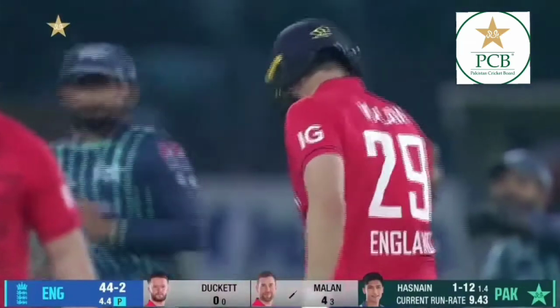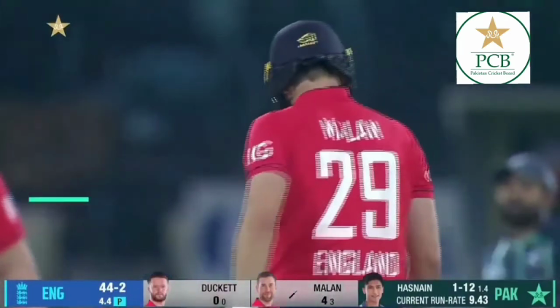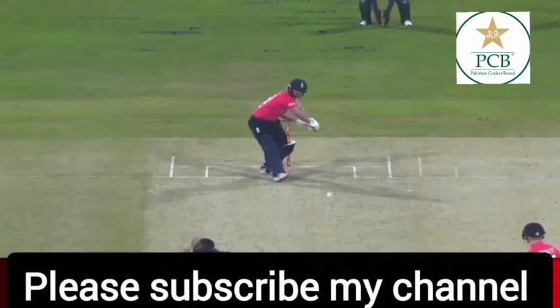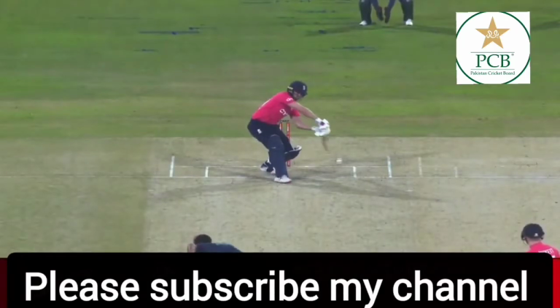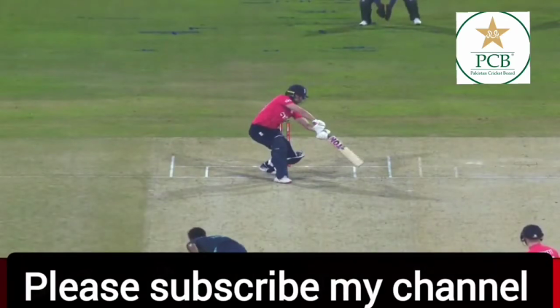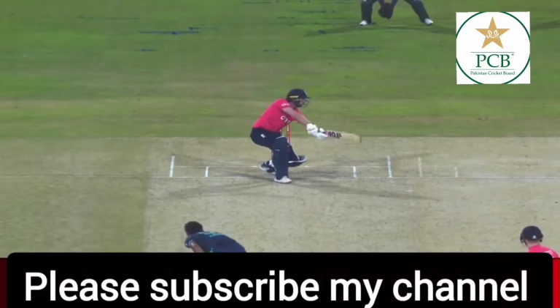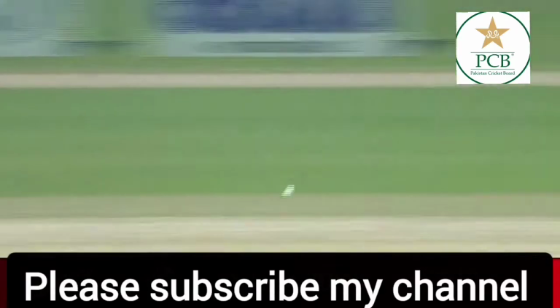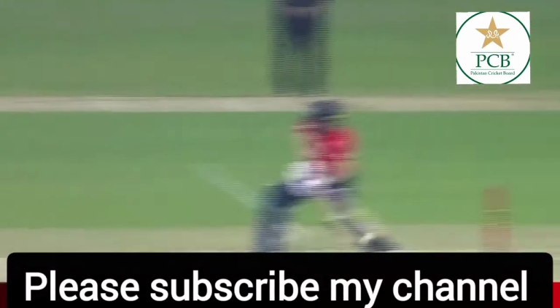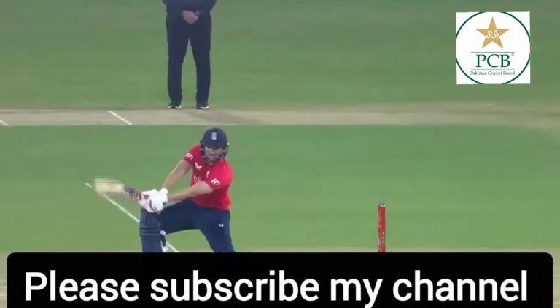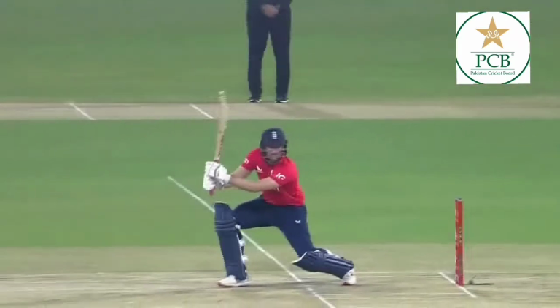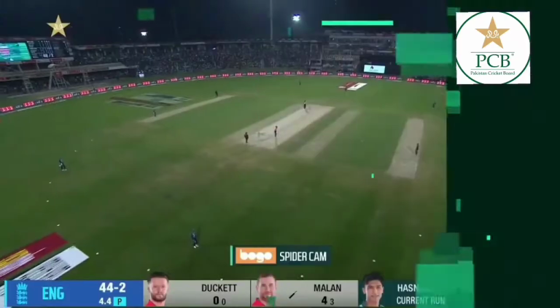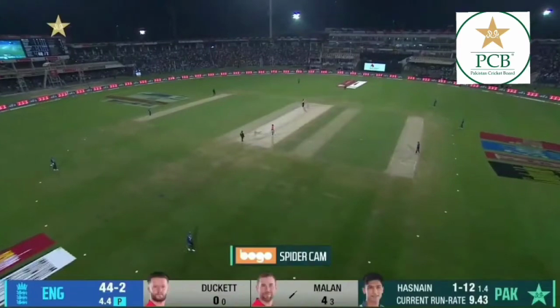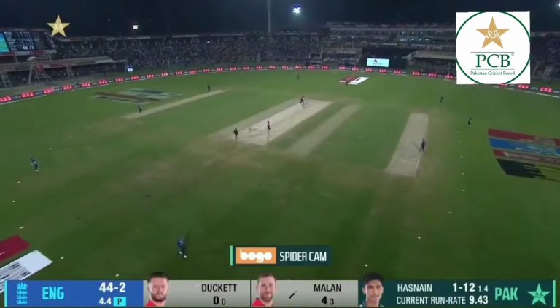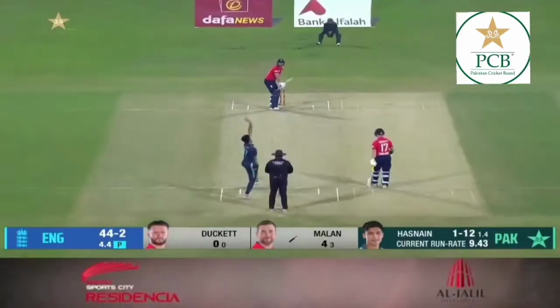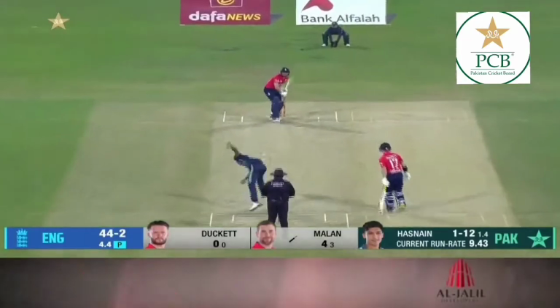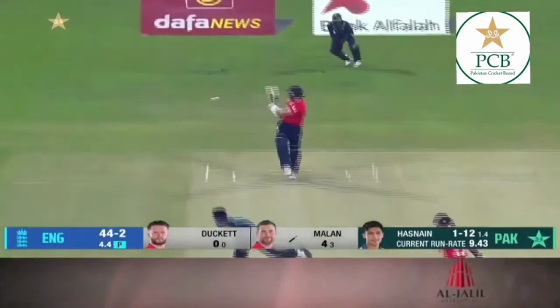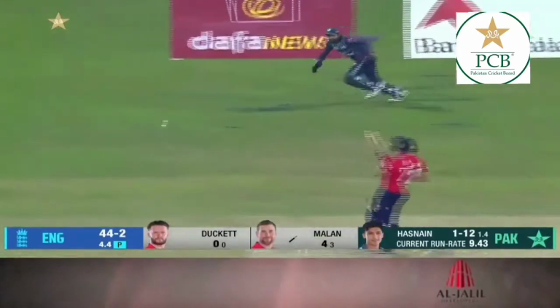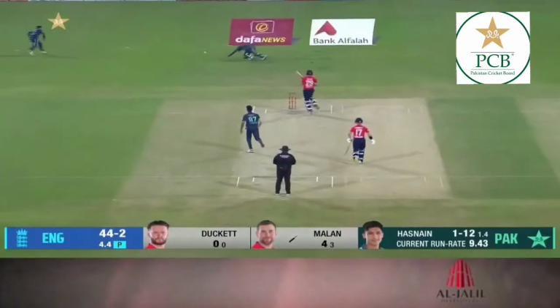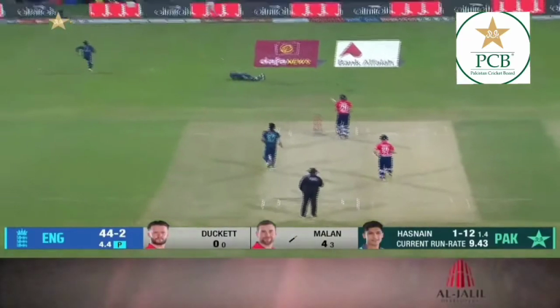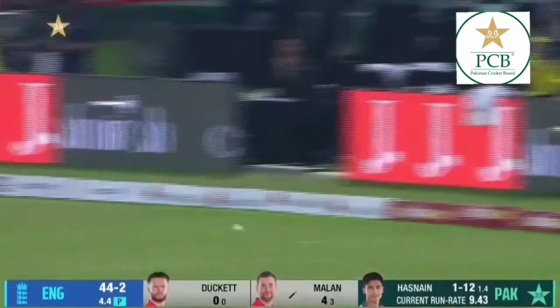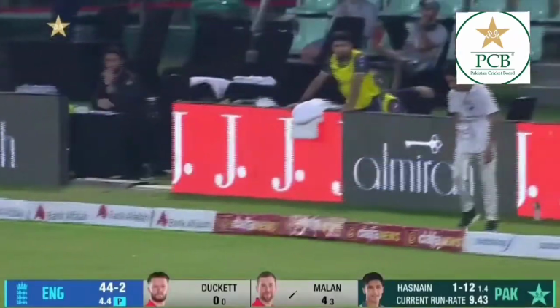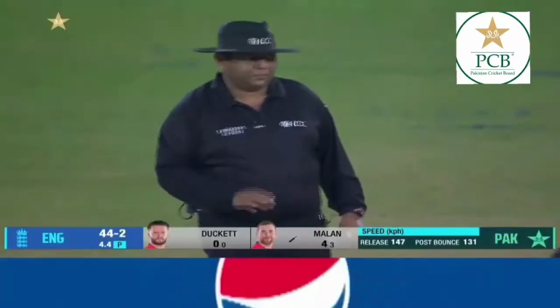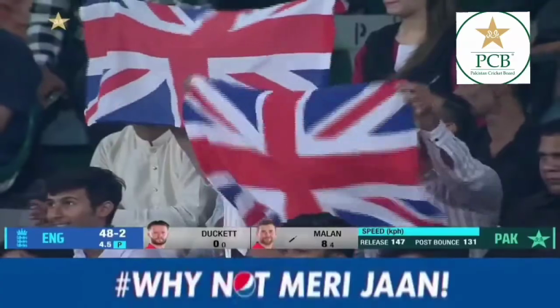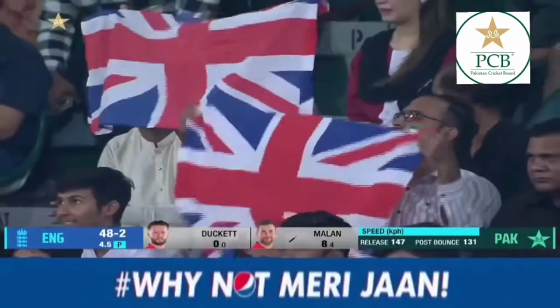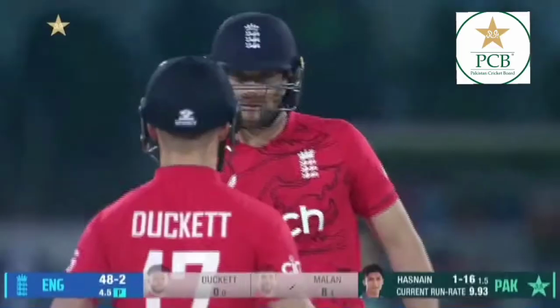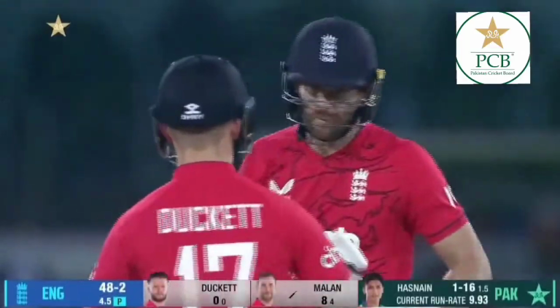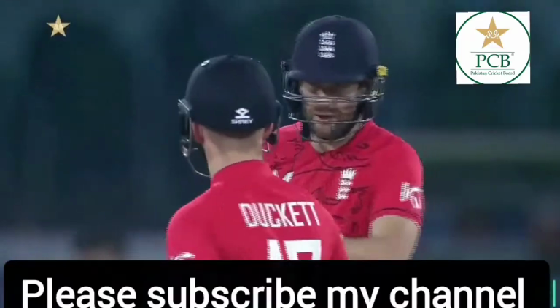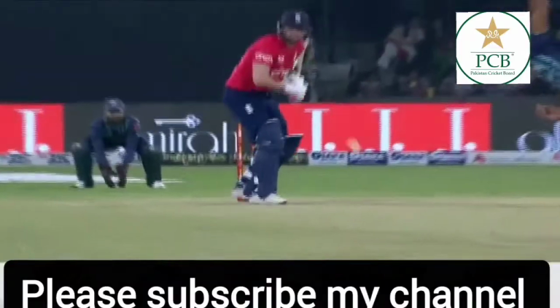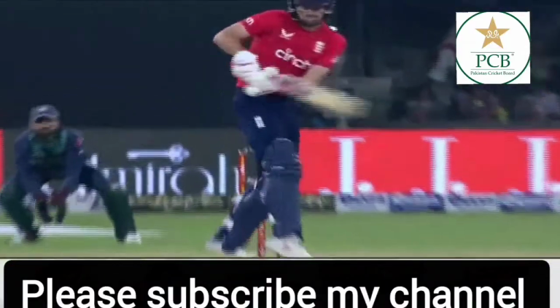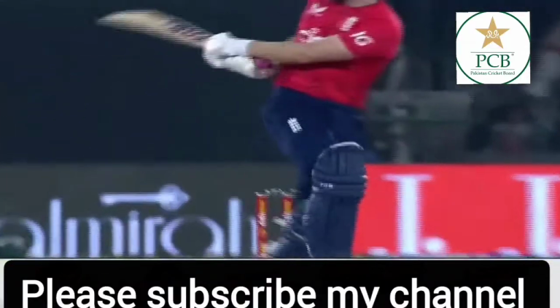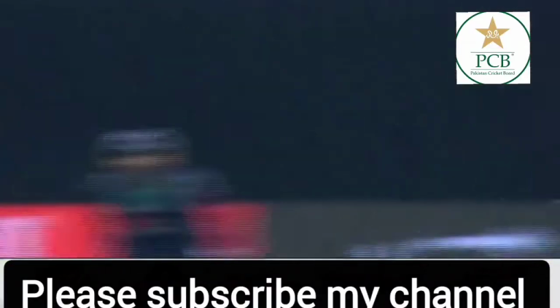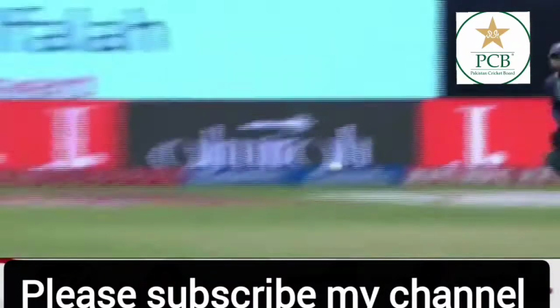Here we go again with the boundaries. Little bit too full, little bit too wide — Kevin Millans. This will help the cause as well. Just a fraction too close to that leg side, helped on its way.